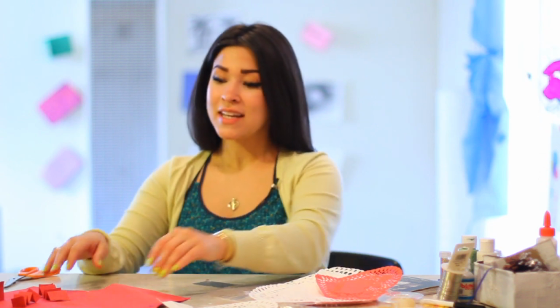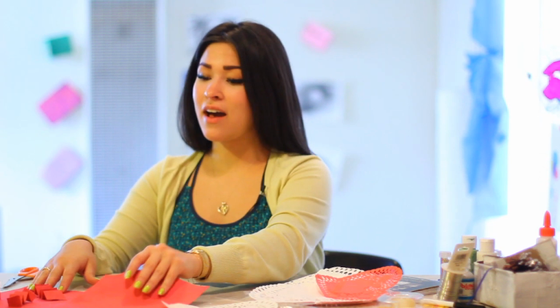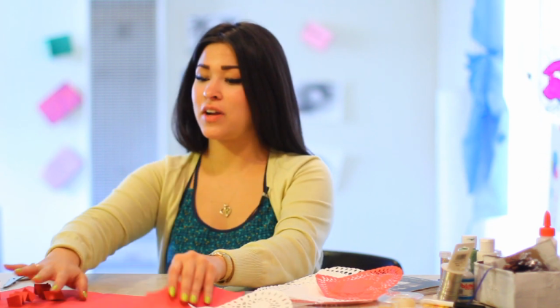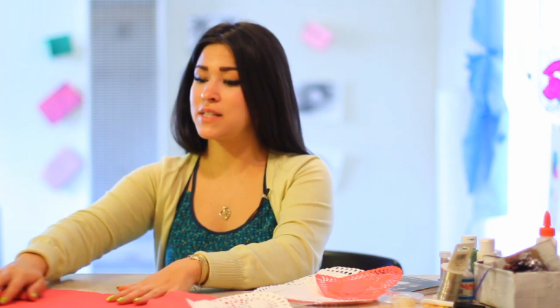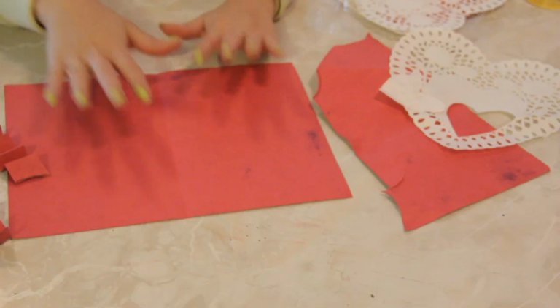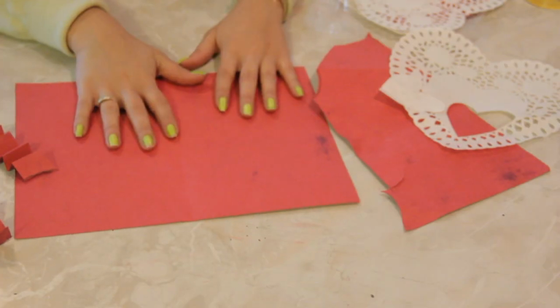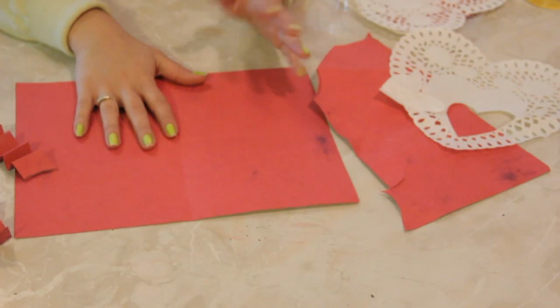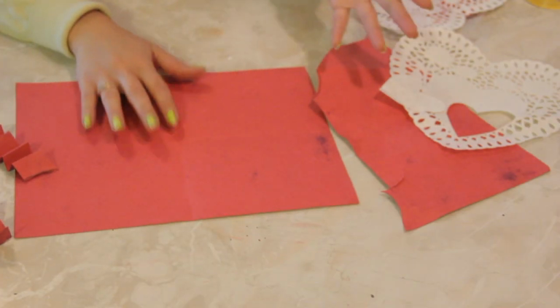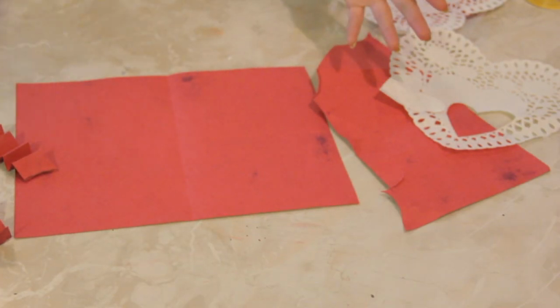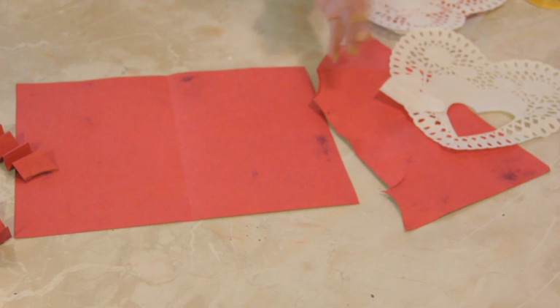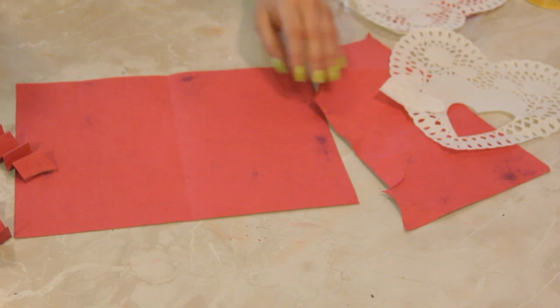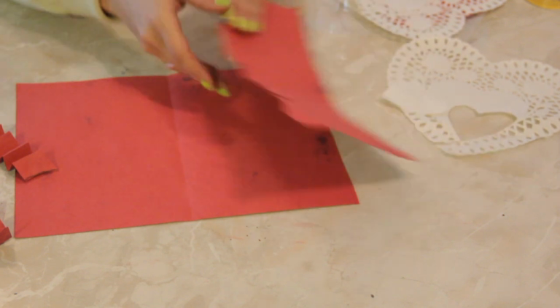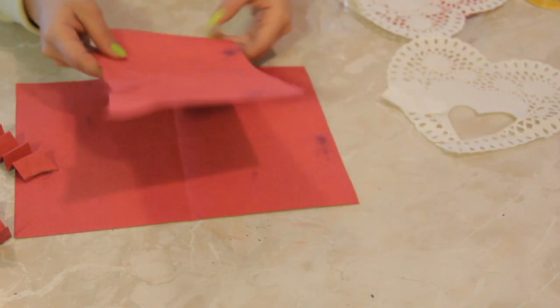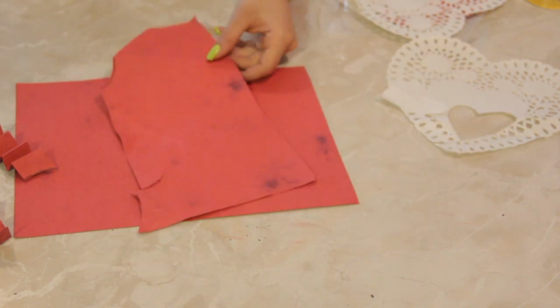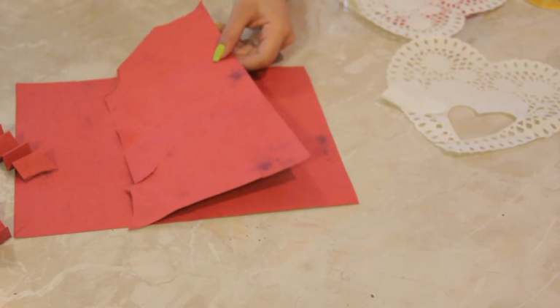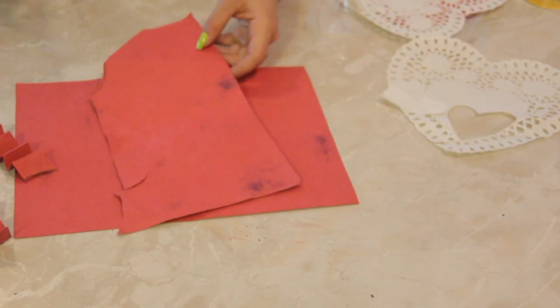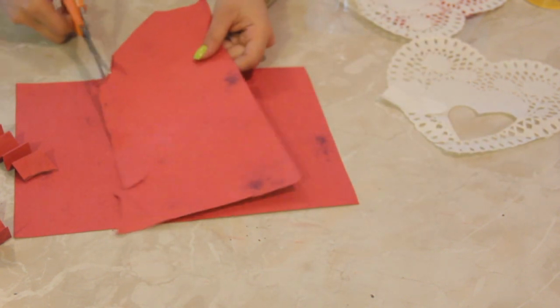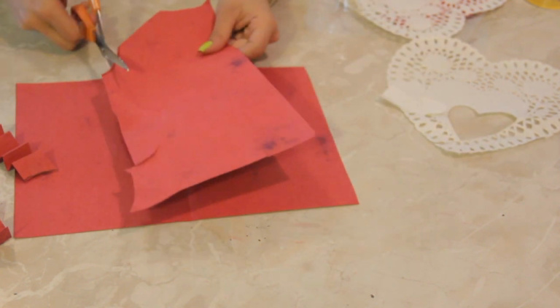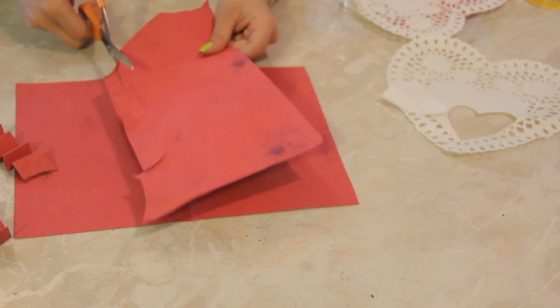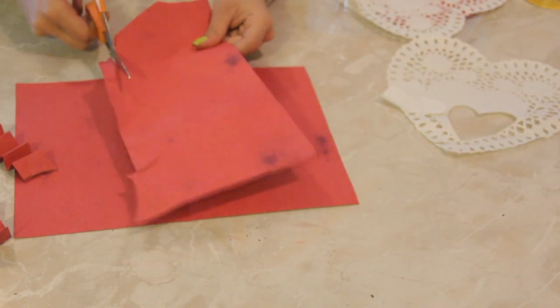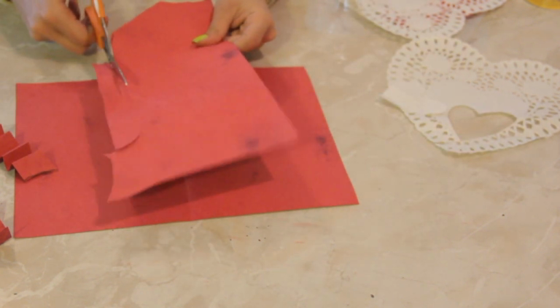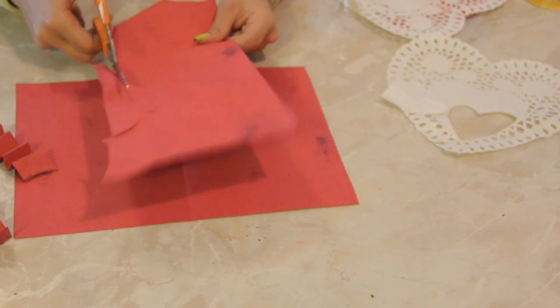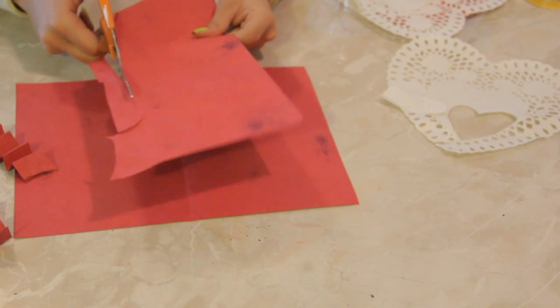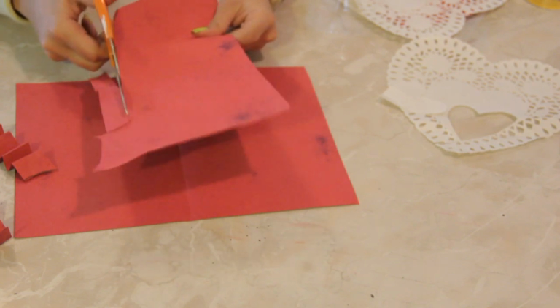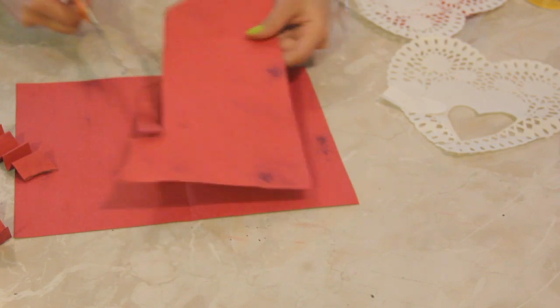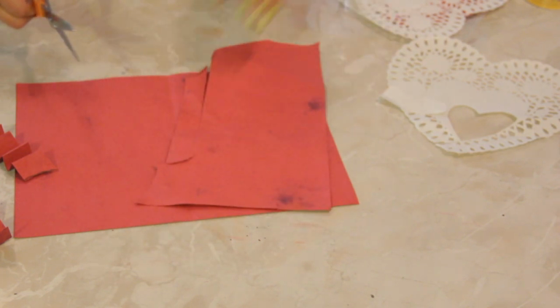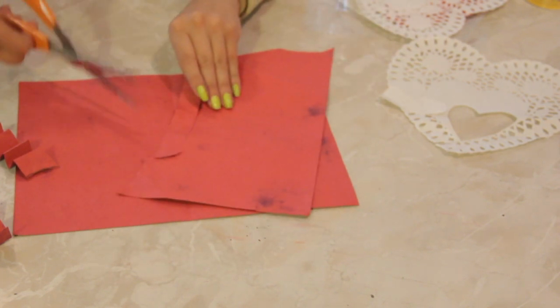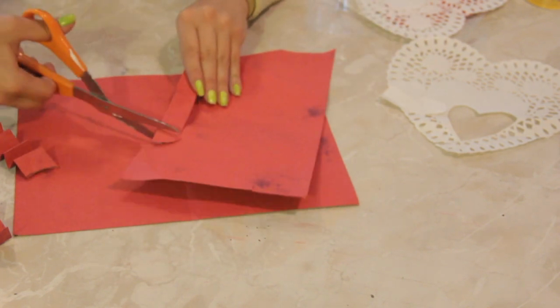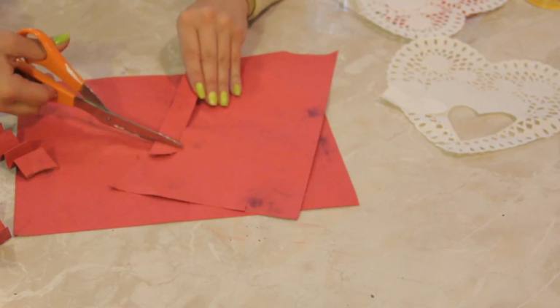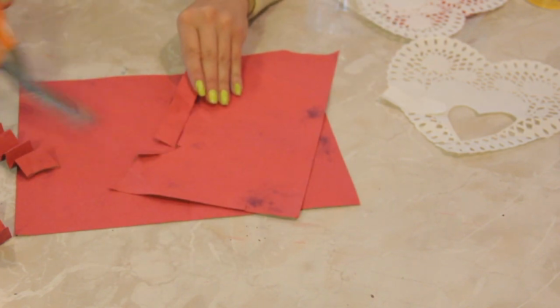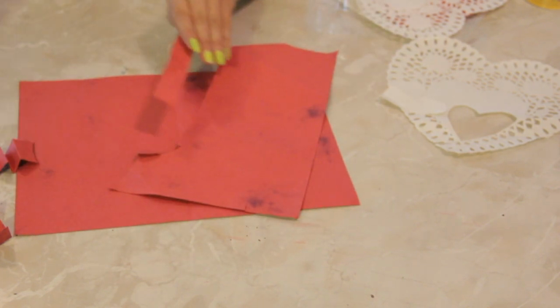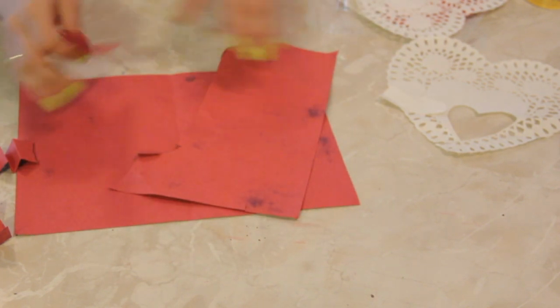I have here a piece of construction paper — red, of course, festive for Valentine's Day — and I'm going to grab another piece of scratch paper and cut about a half-inch wide strip like so.